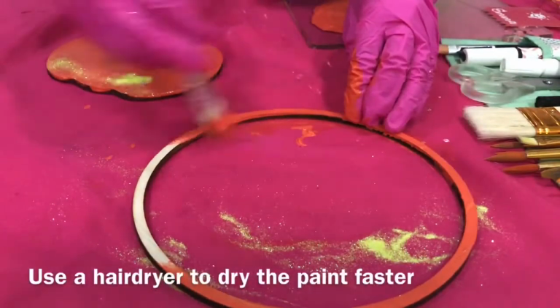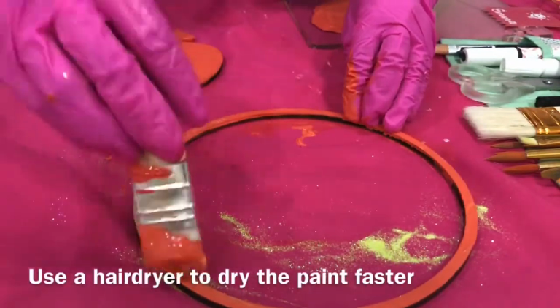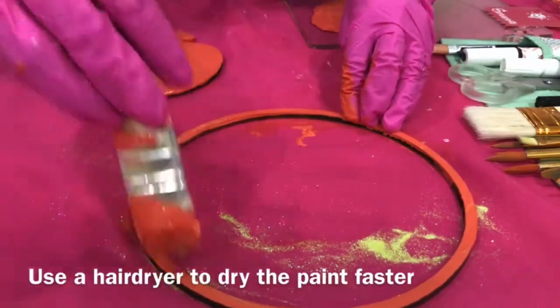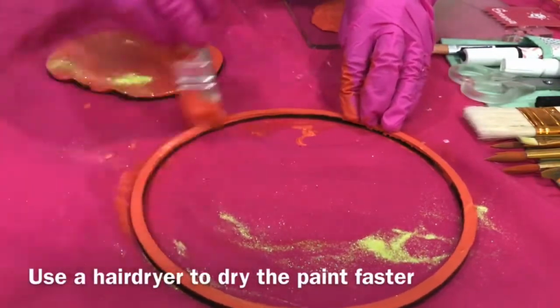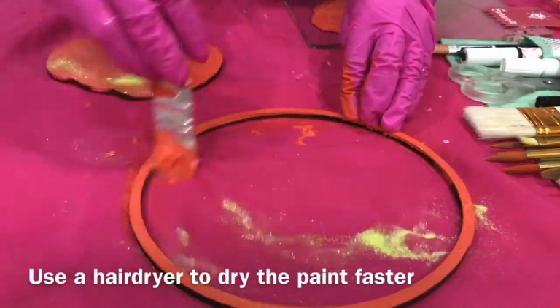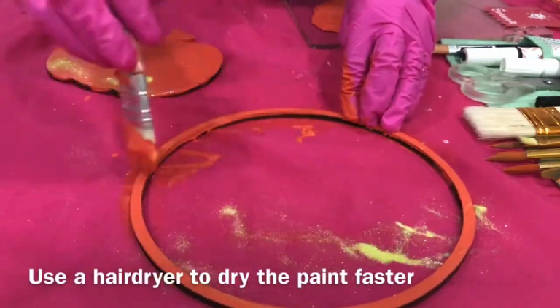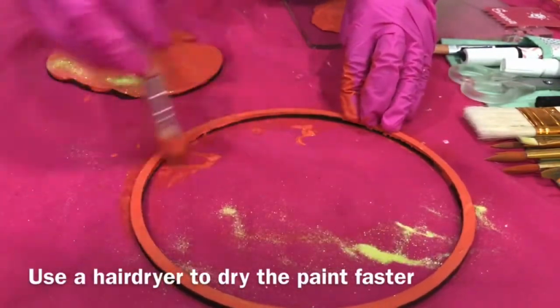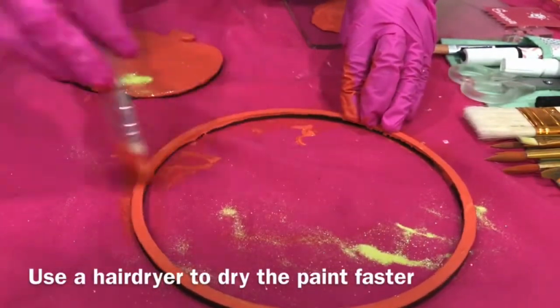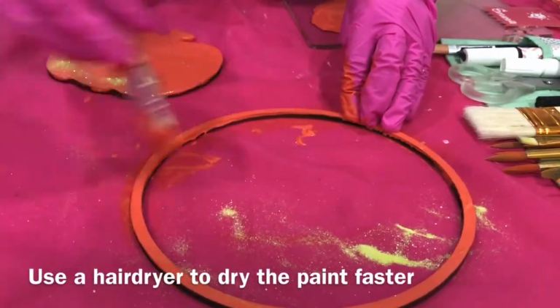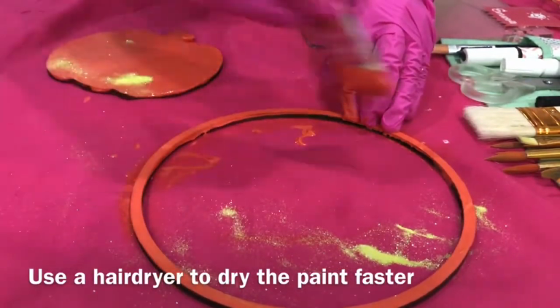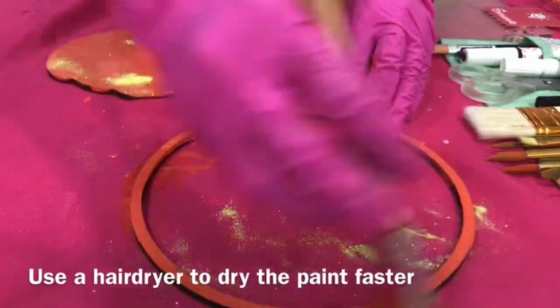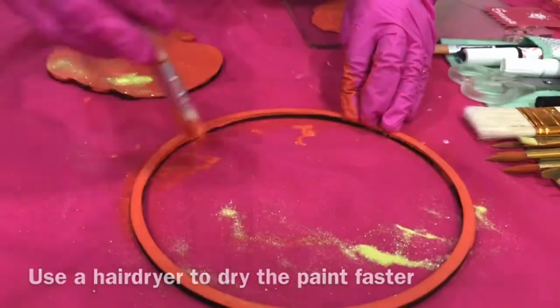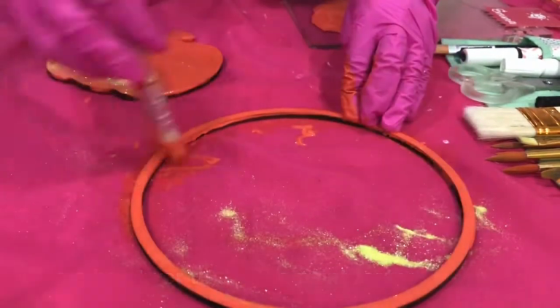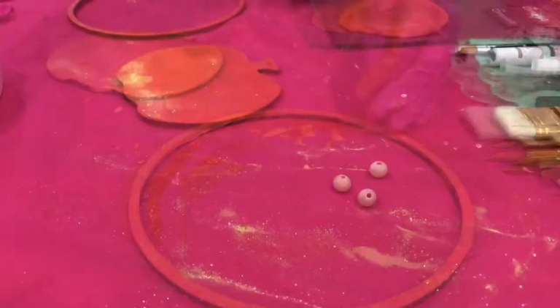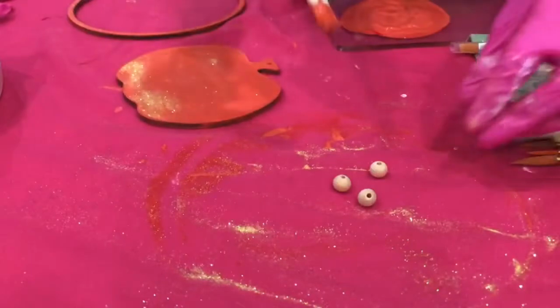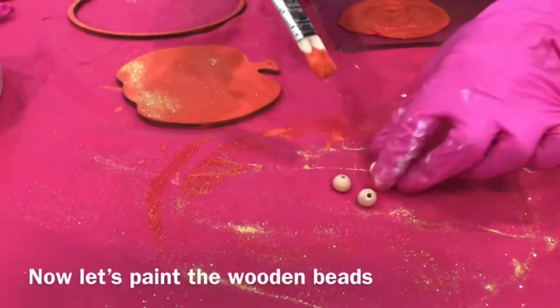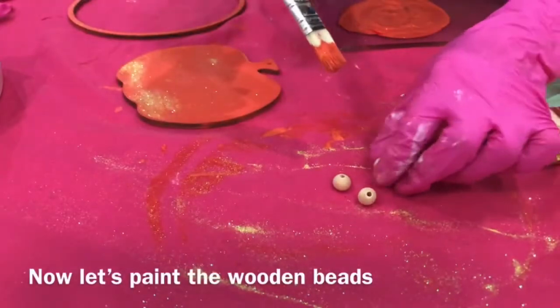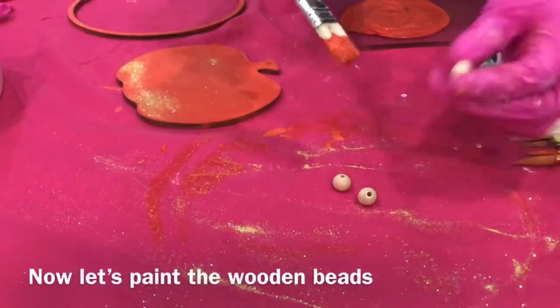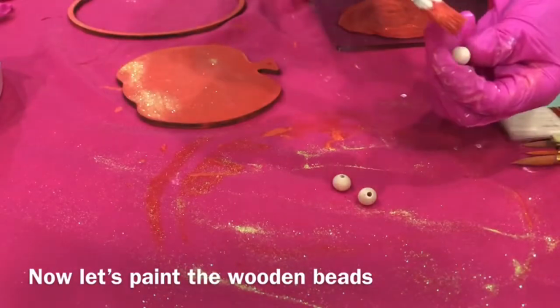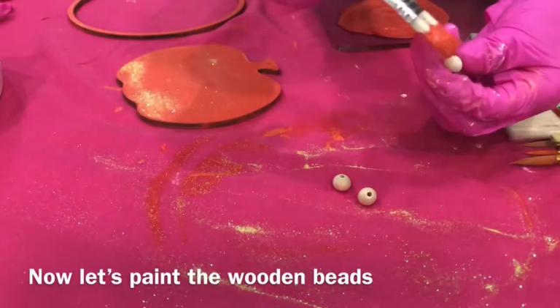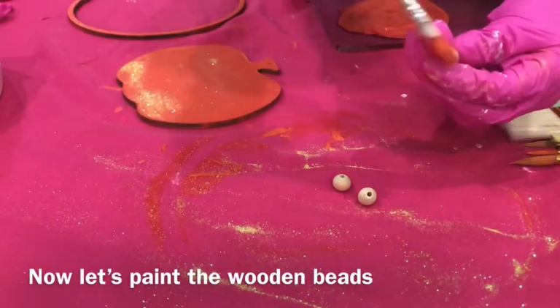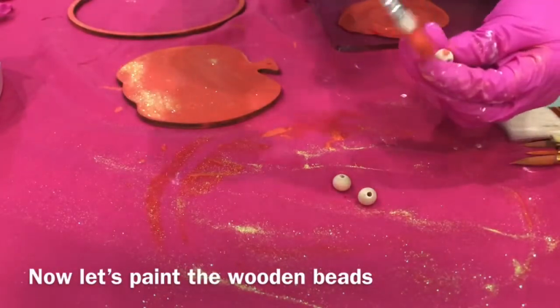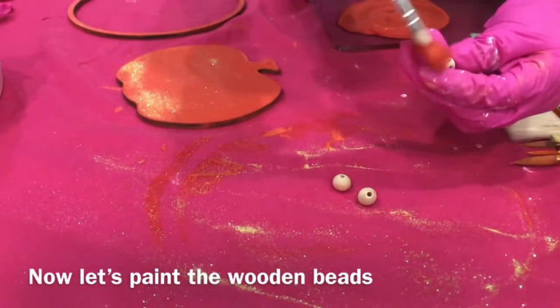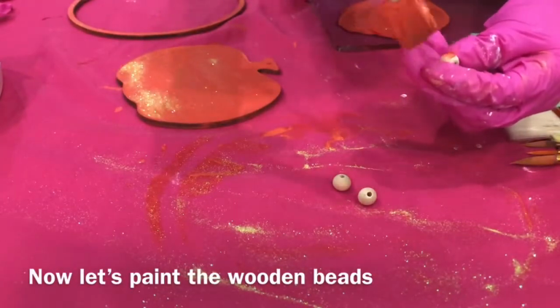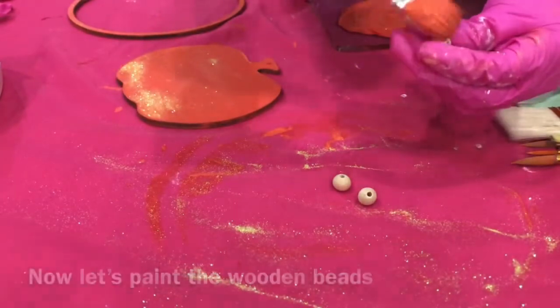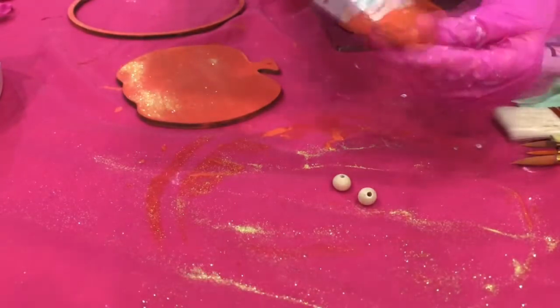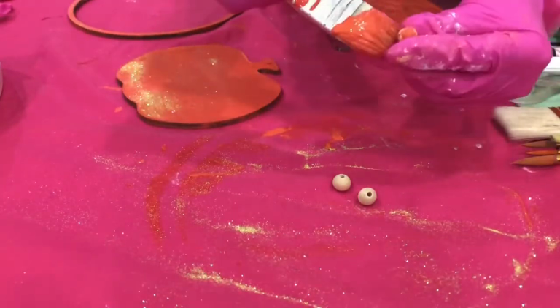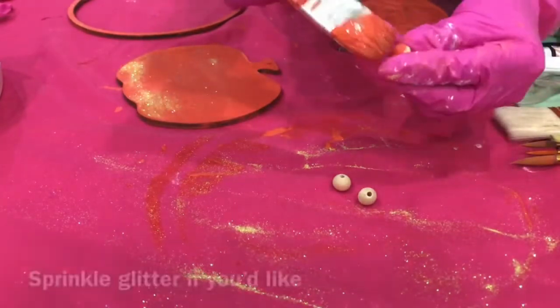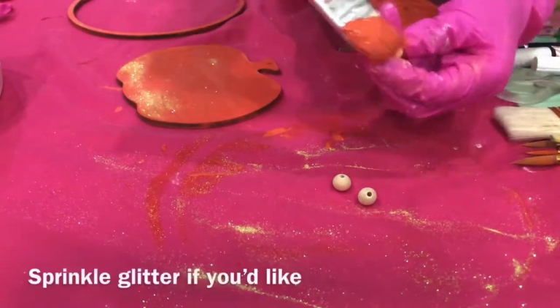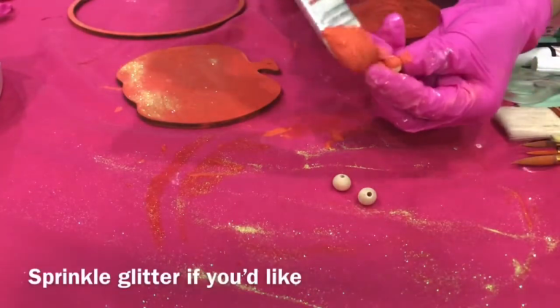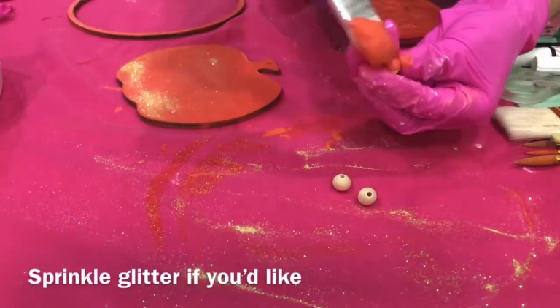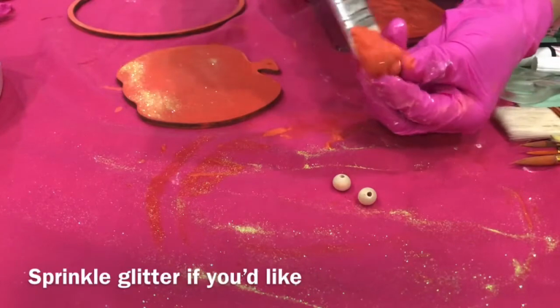Use a hair dryer to dry the paint faster. Now let's paint the wooden beads. Sprinkle glitter if you'd like.